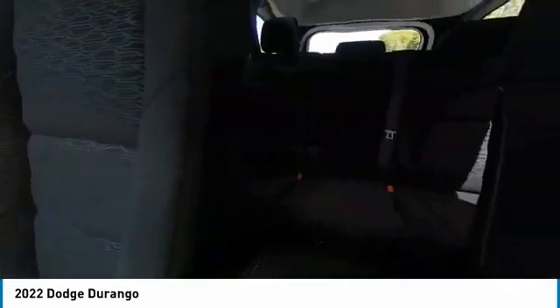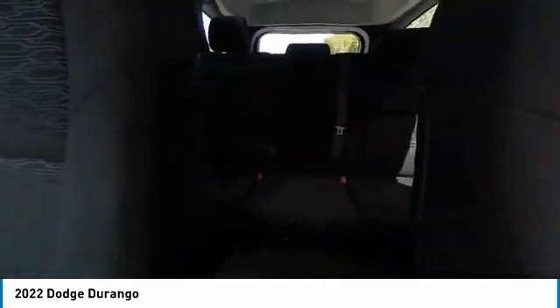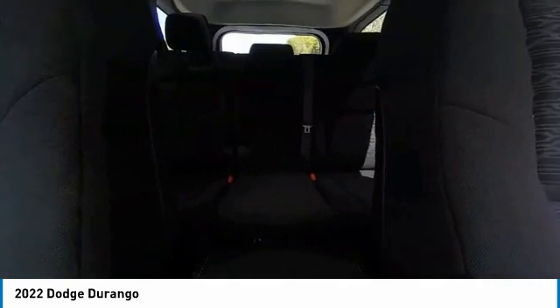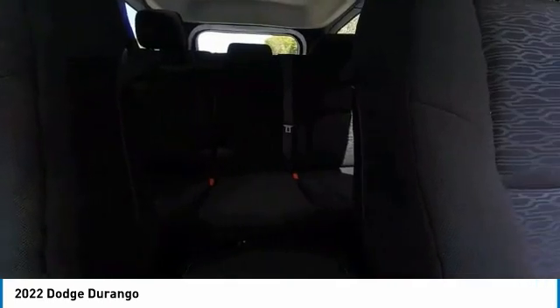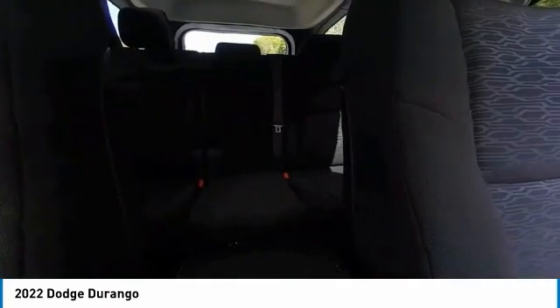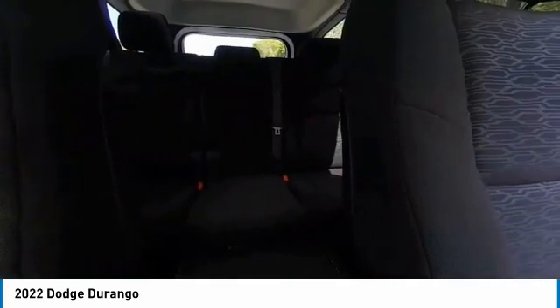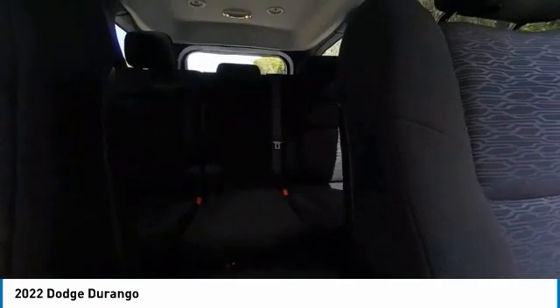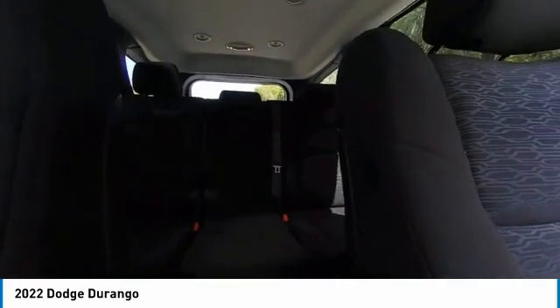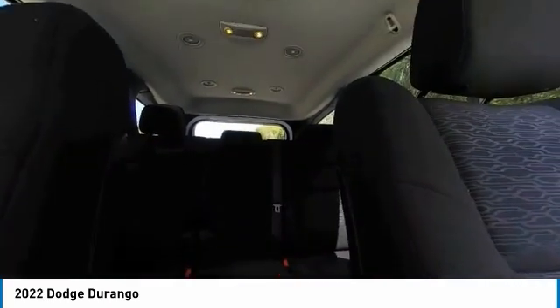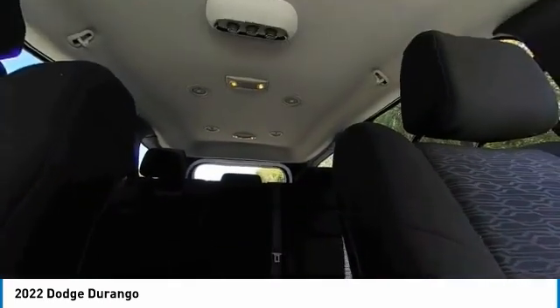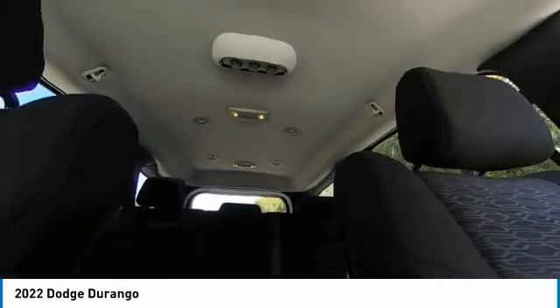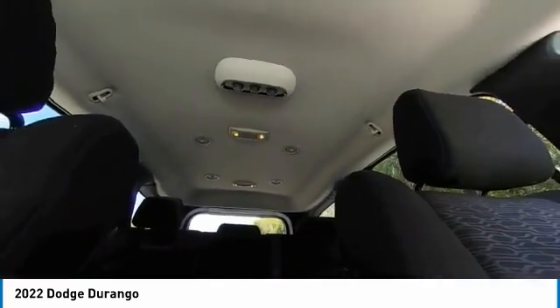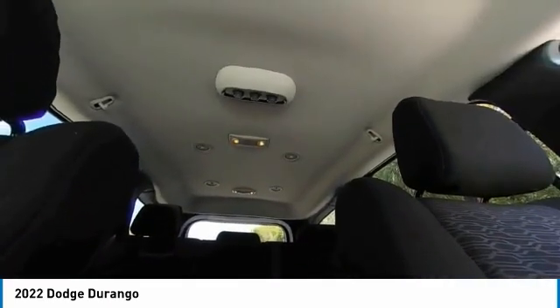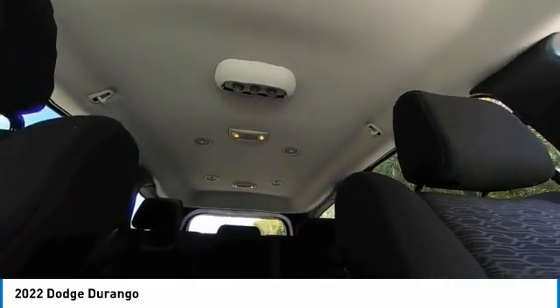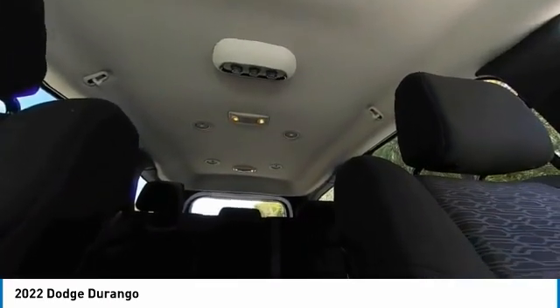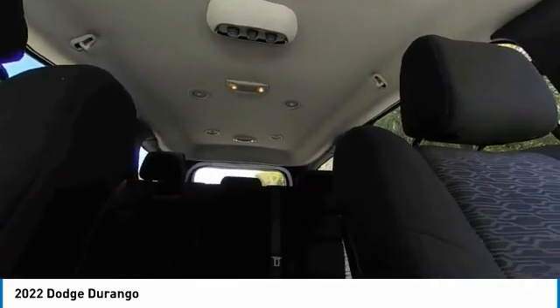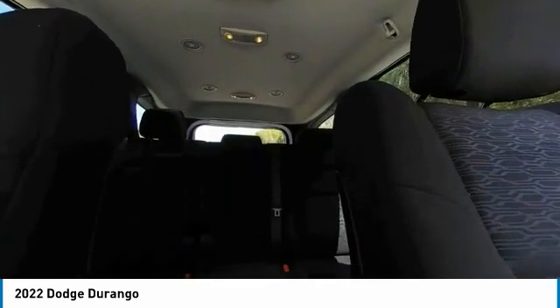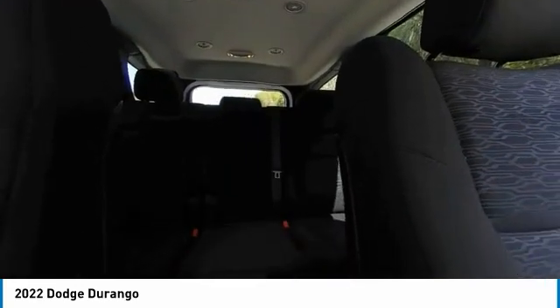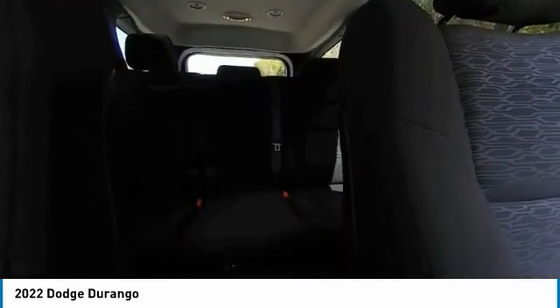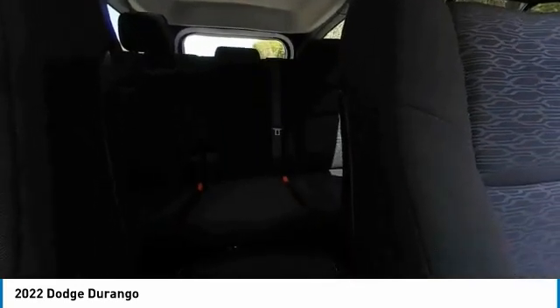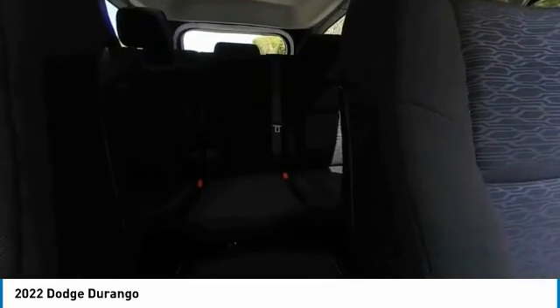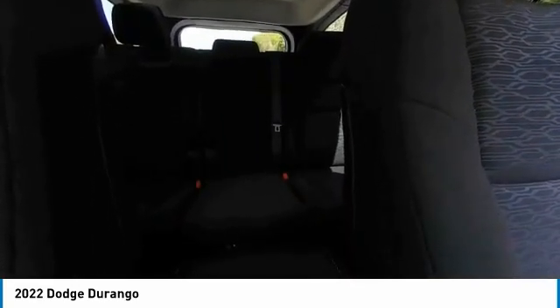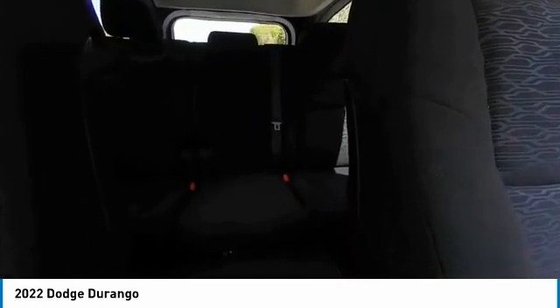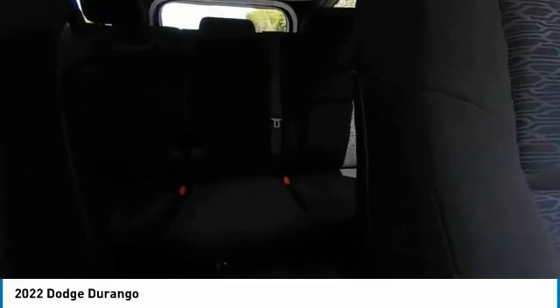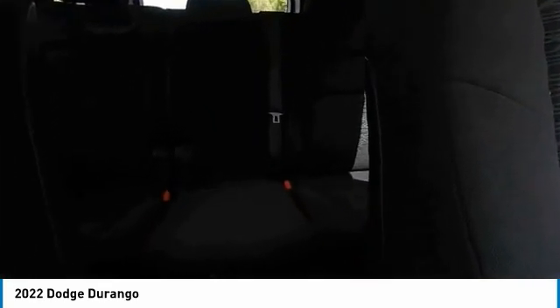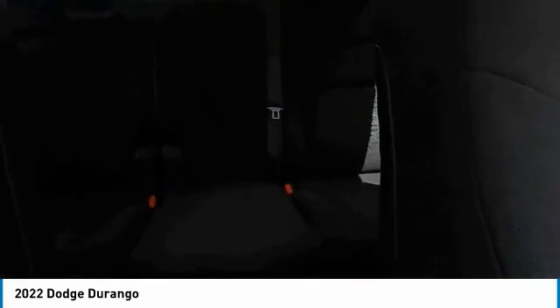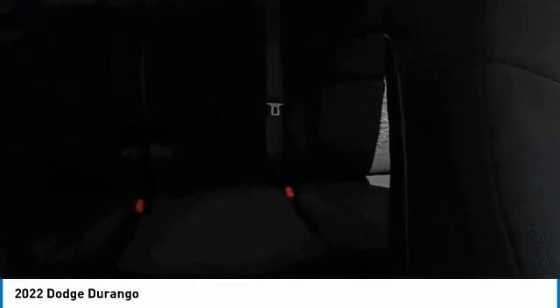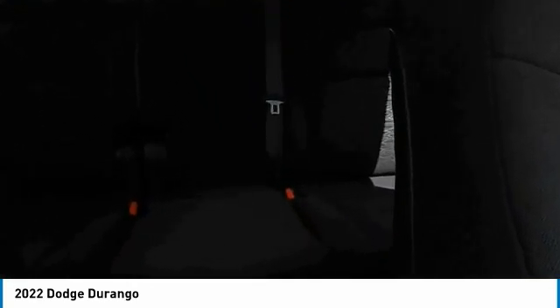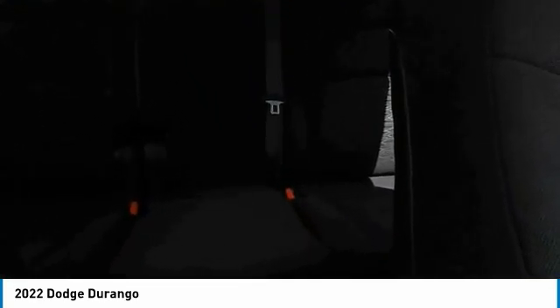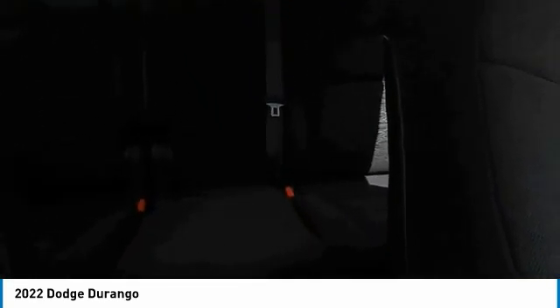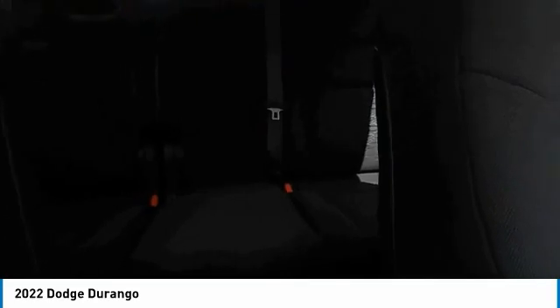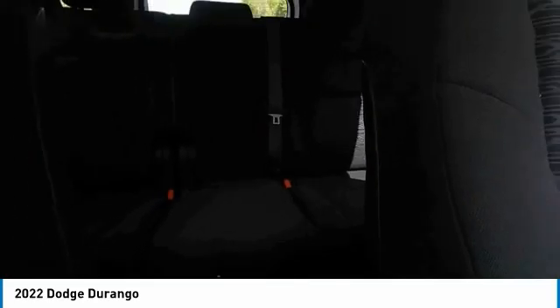Heated mirrors, electronic stability control, alloy wheels, brake assist, traction control, remote keyless entry, fog lights, roof rack, speed control, four-wheel disc brakes.